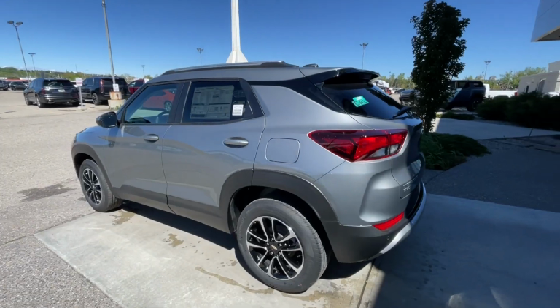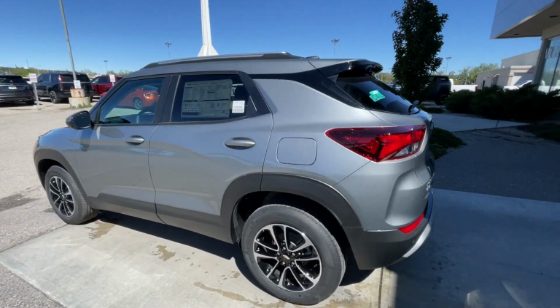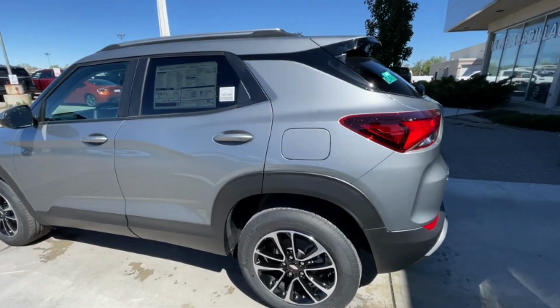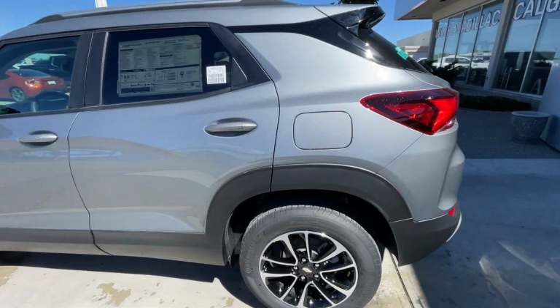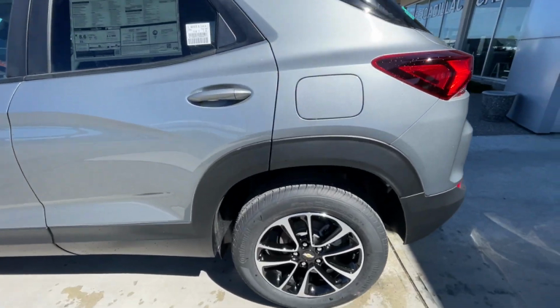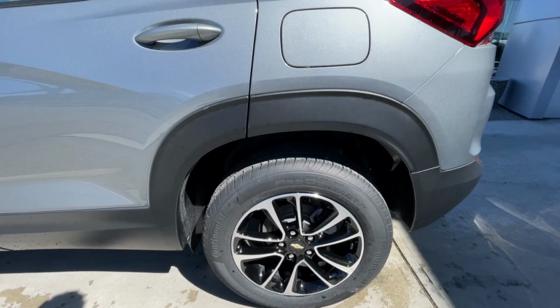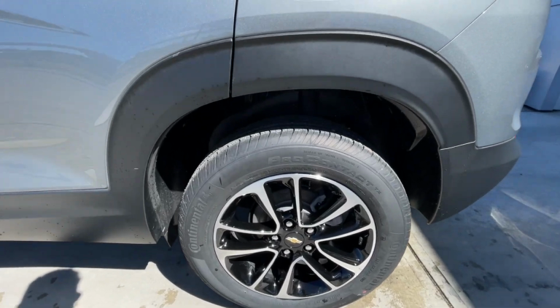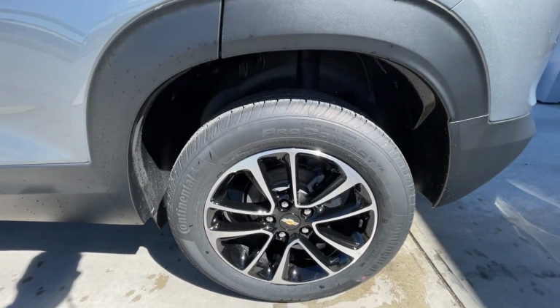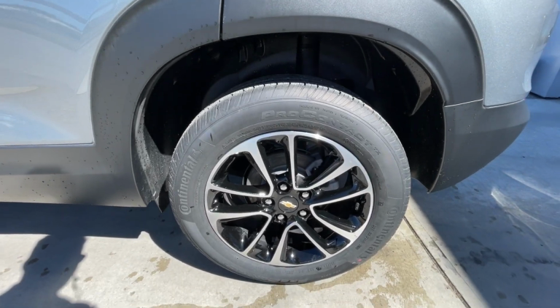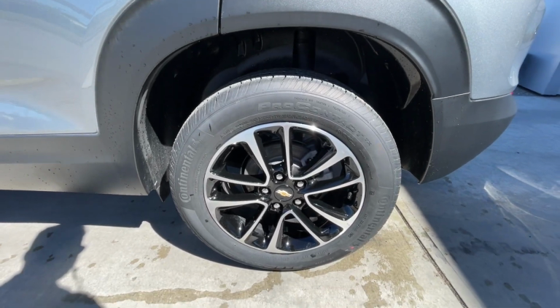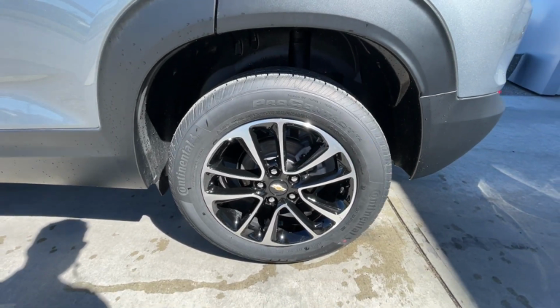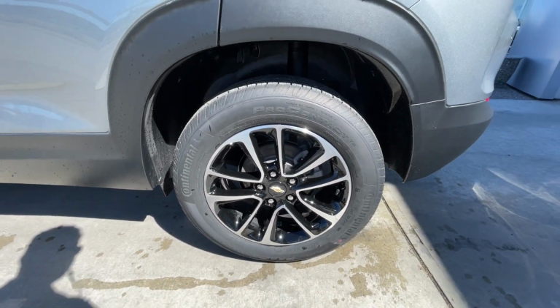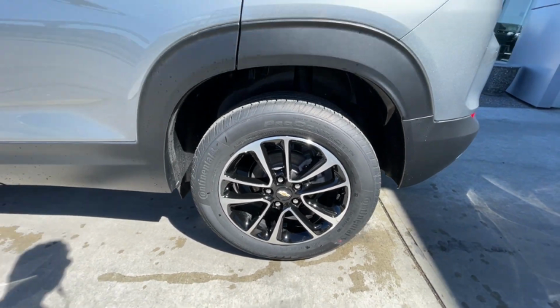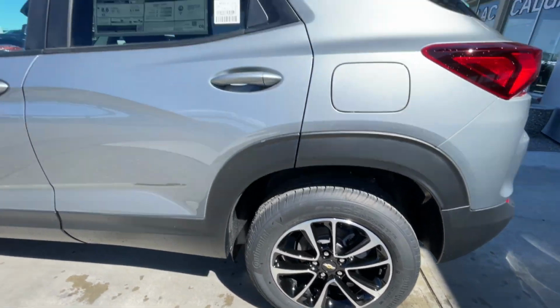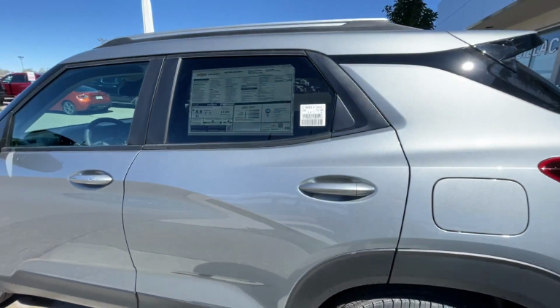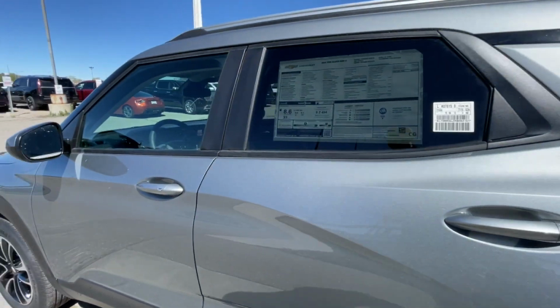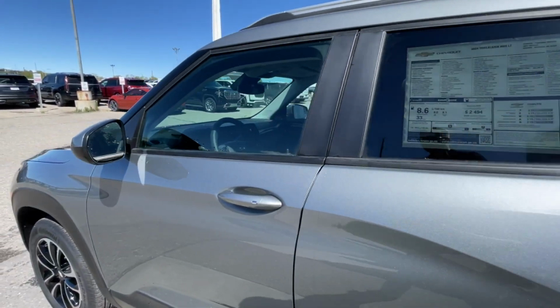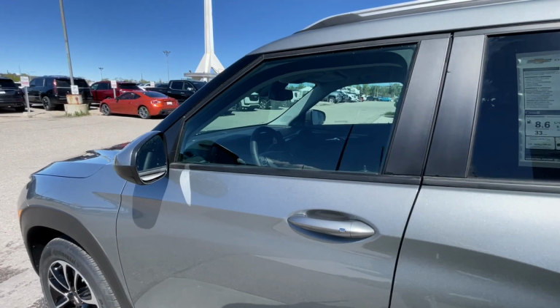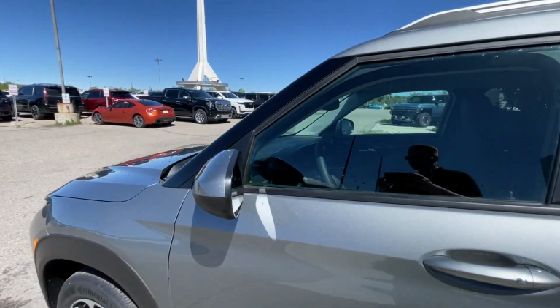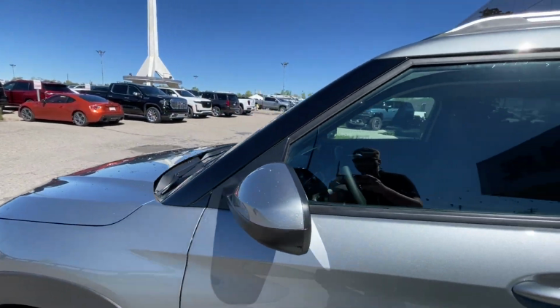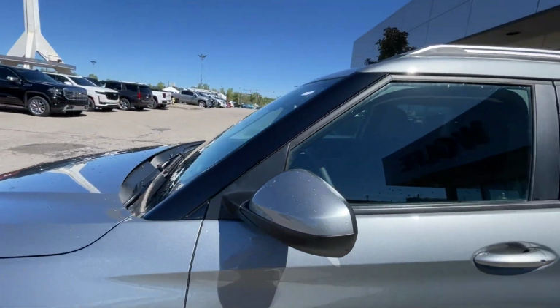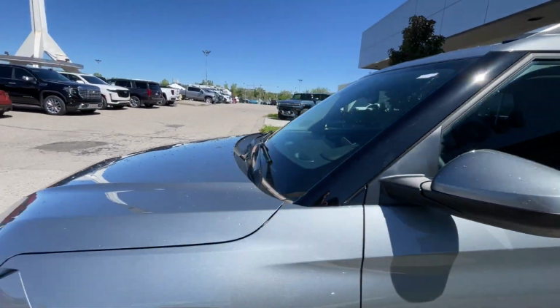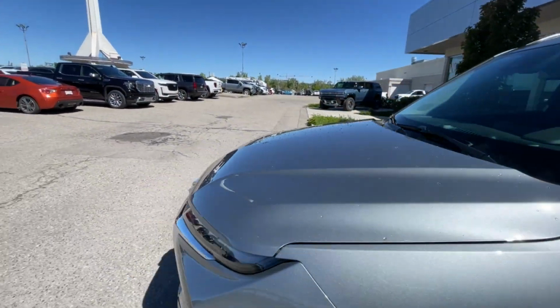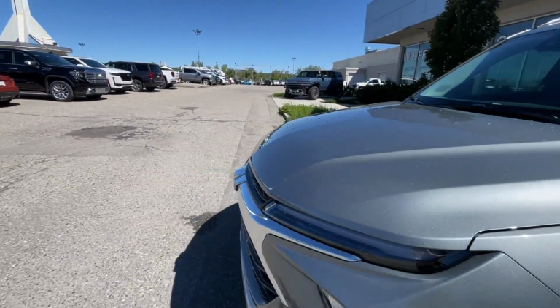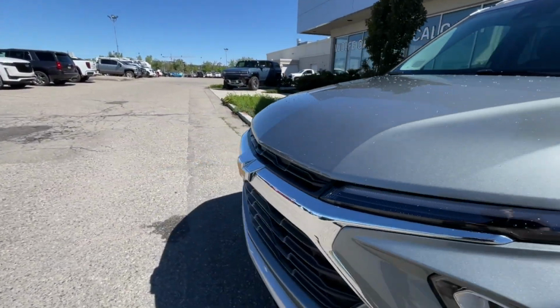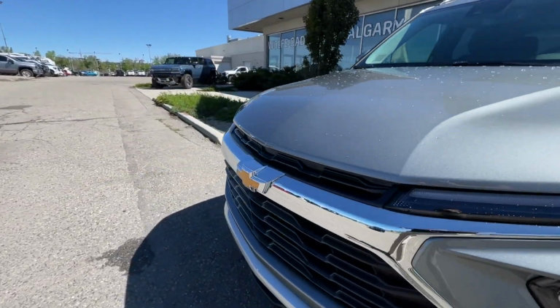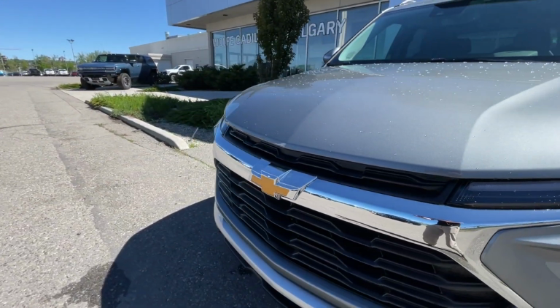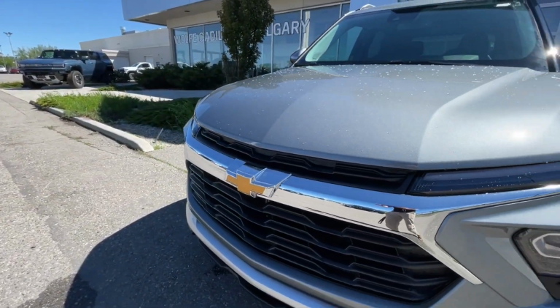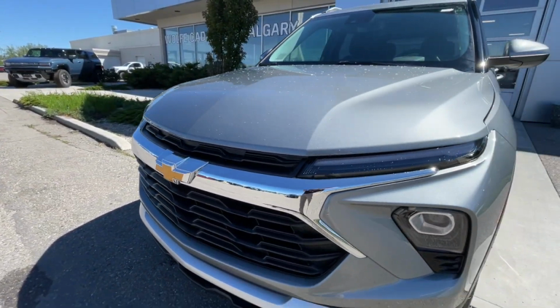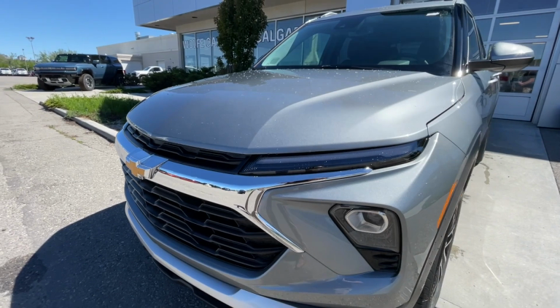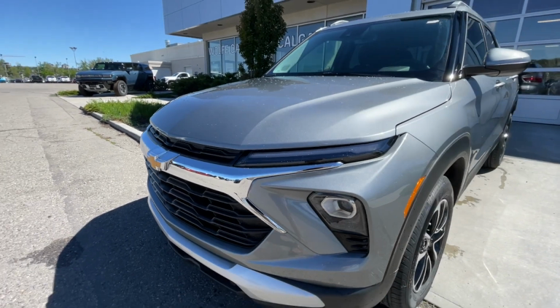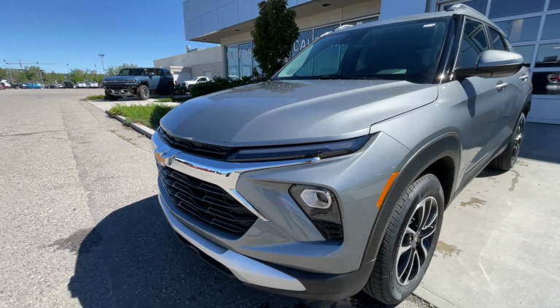Taking a look at the exterior of the Trailblazer, starting off with the 17-inch wheels paired up with Continental ProContact tires. Moving on, we have paint-matched door handles, paint-matched mirrors, and around the front of the vehicle, a bow tie in the center of the grille, LED daytime running lights, and headlights.